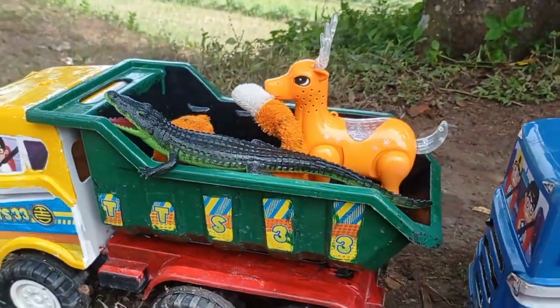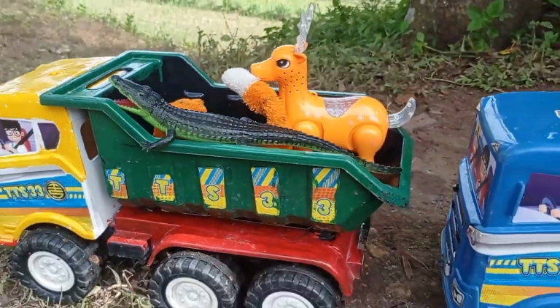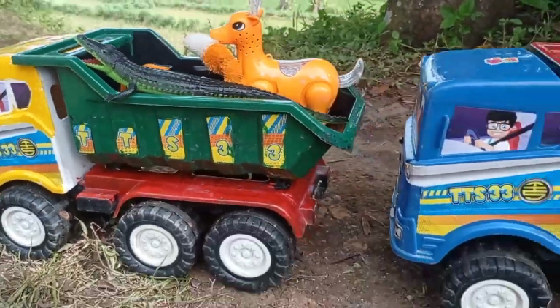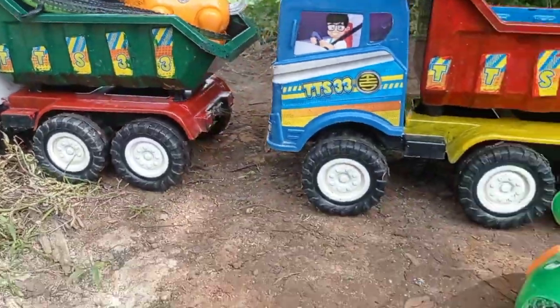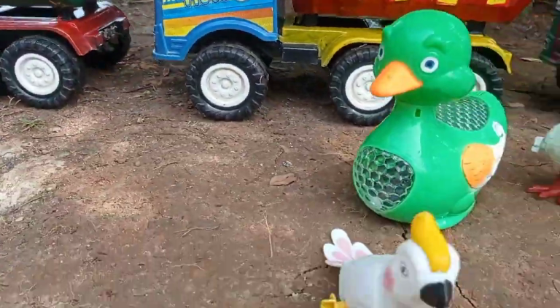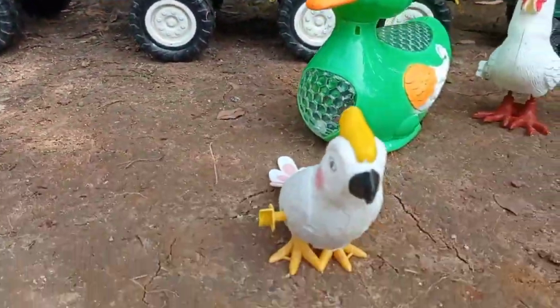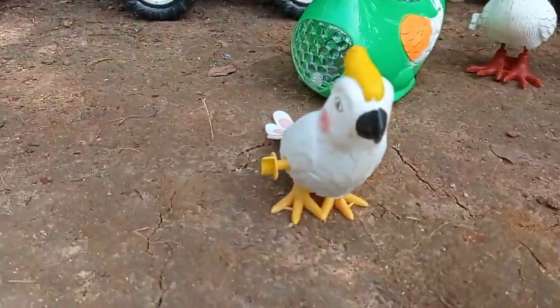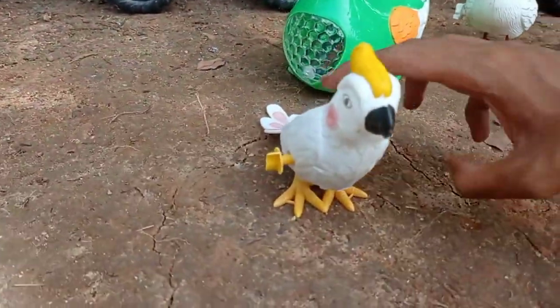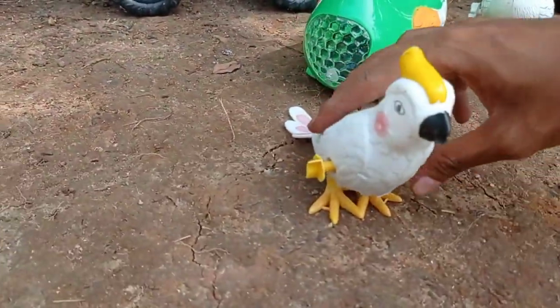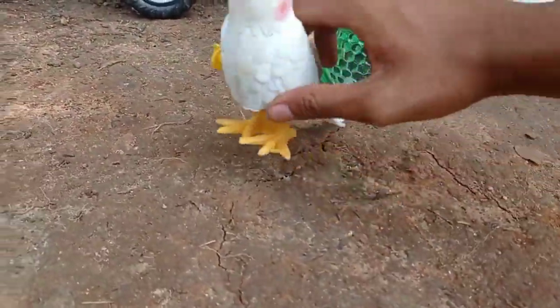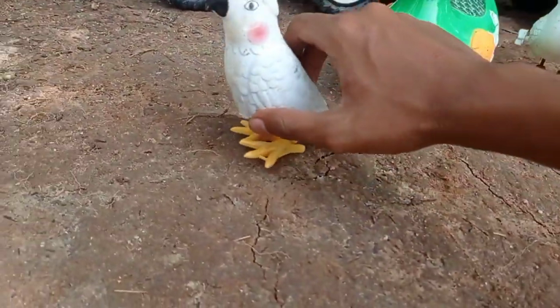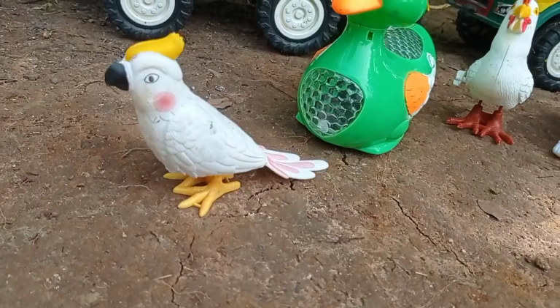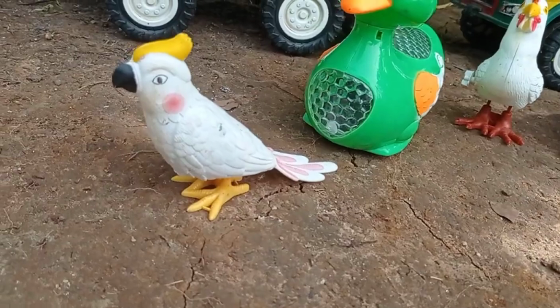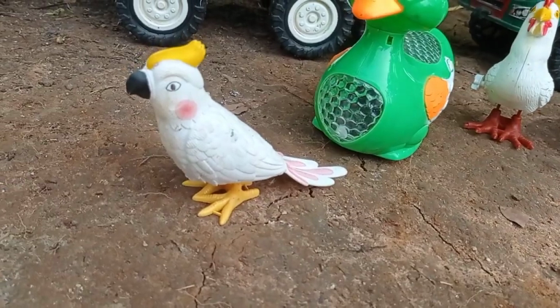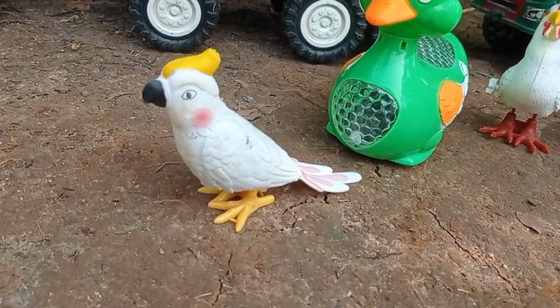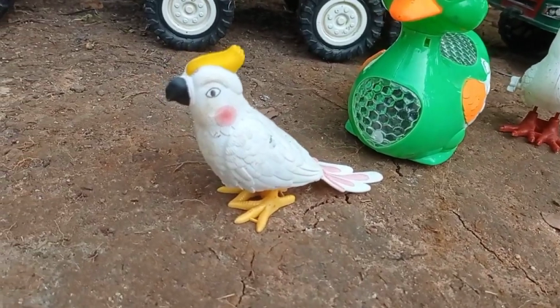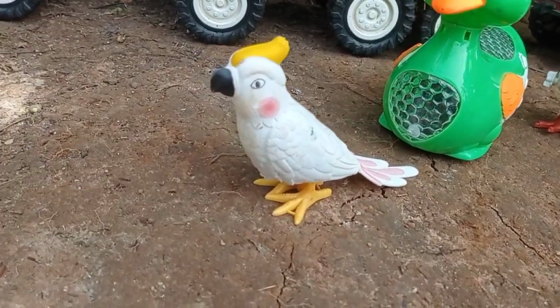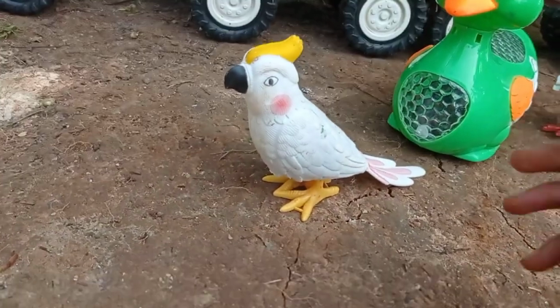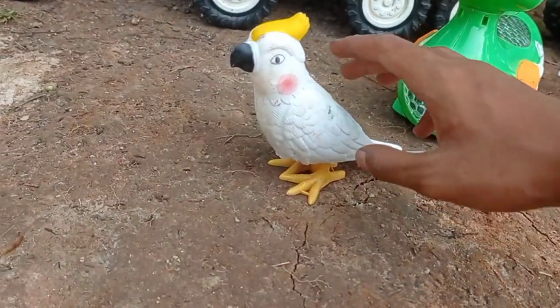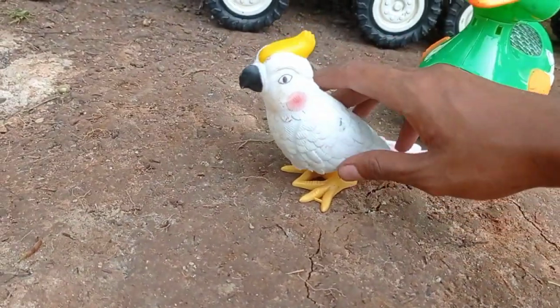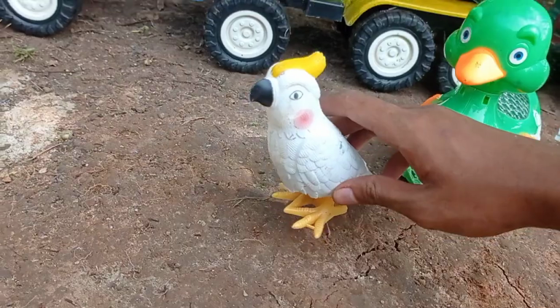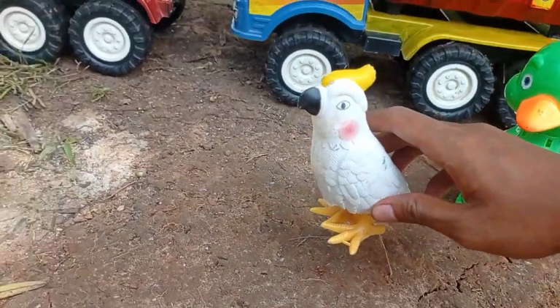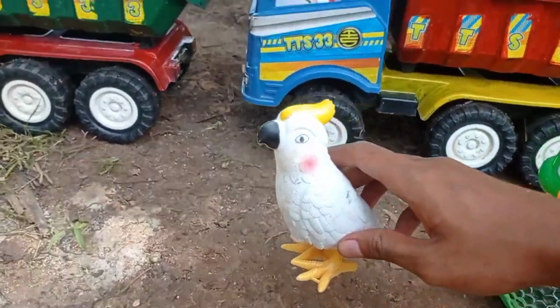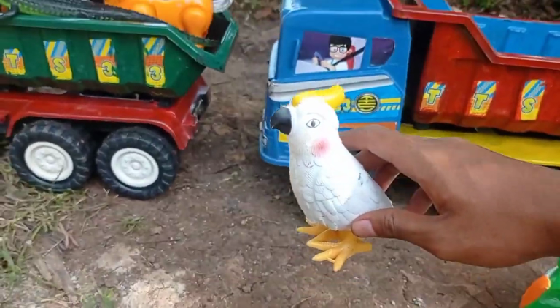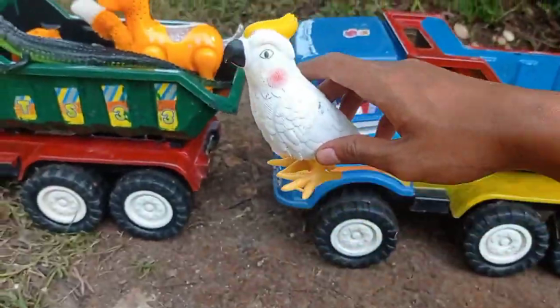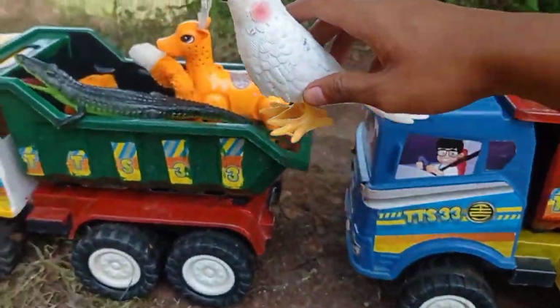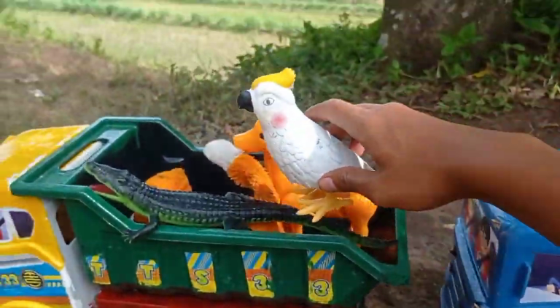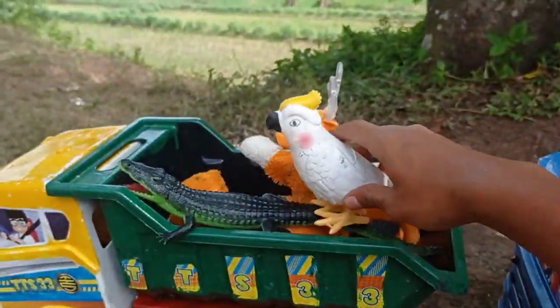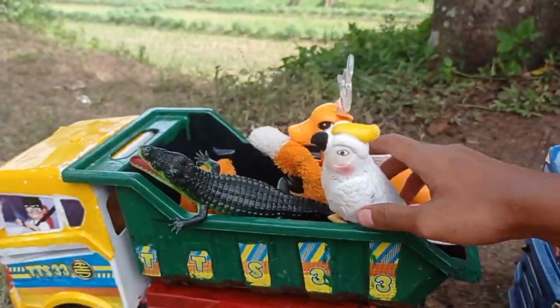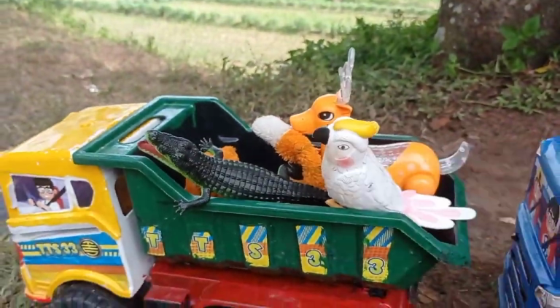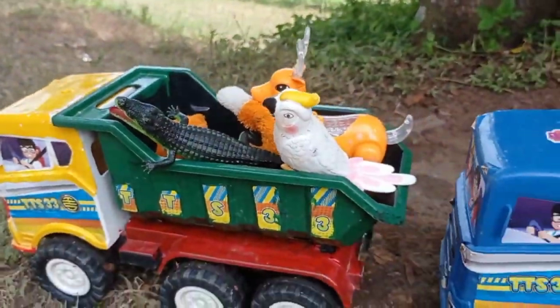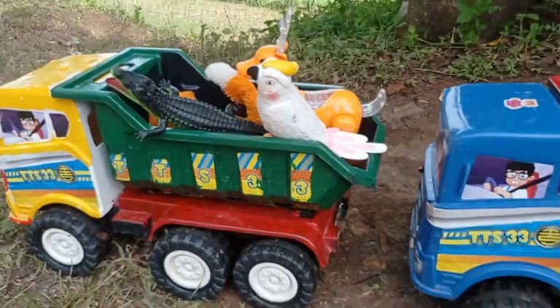Keren teman. Lihat teman, ini ada burung kakak tua teman. Burung kakak tua. Angkut ke dalam mobil truk, biar tidak kabur teman.